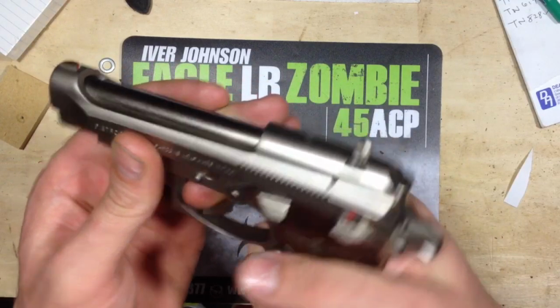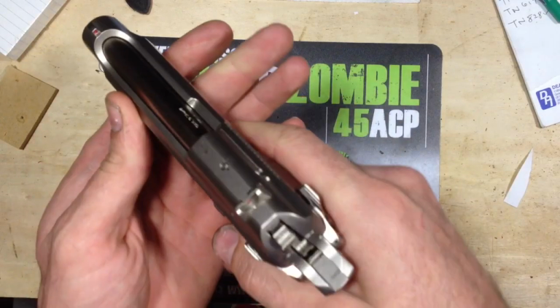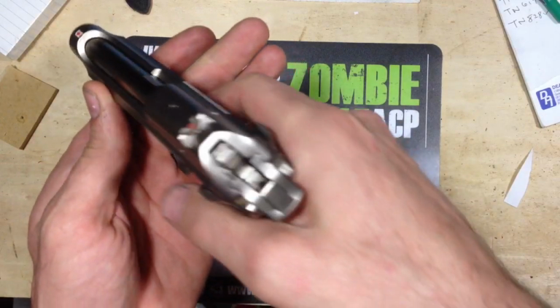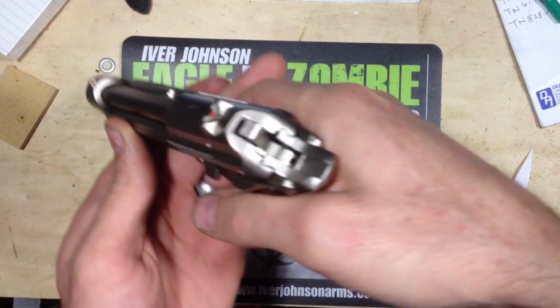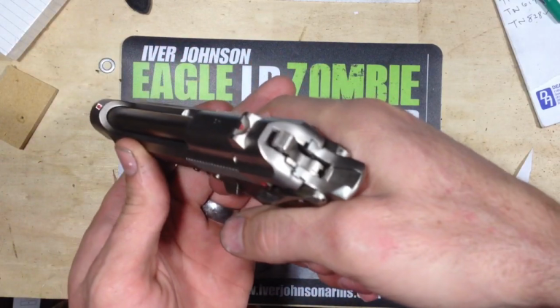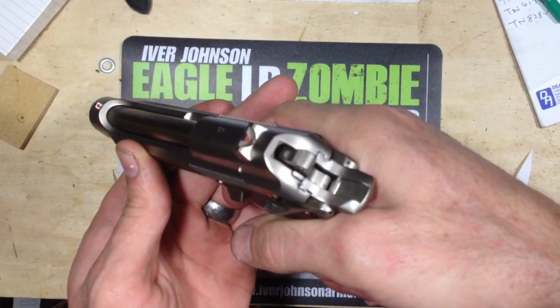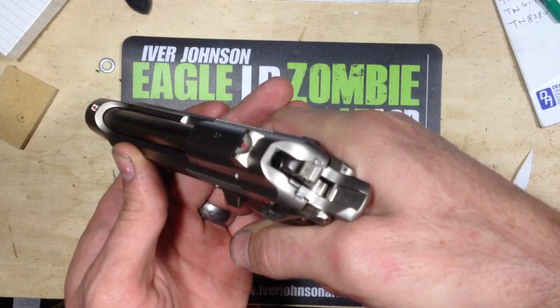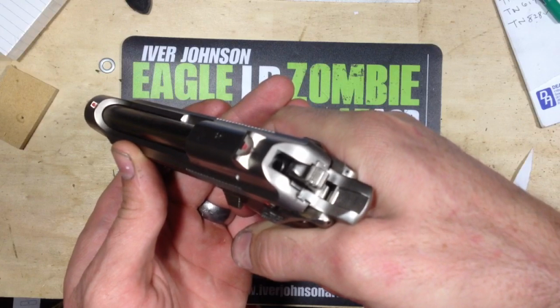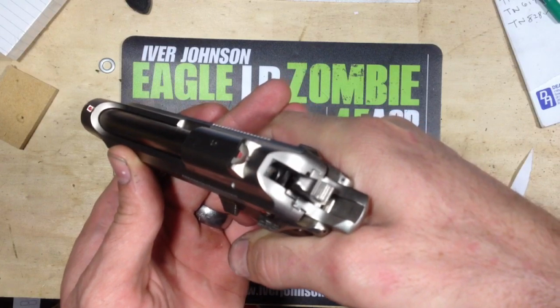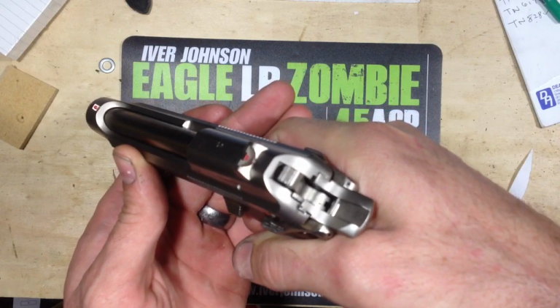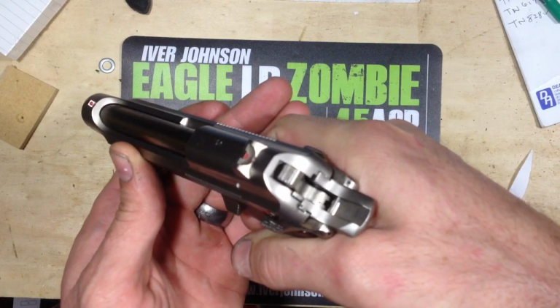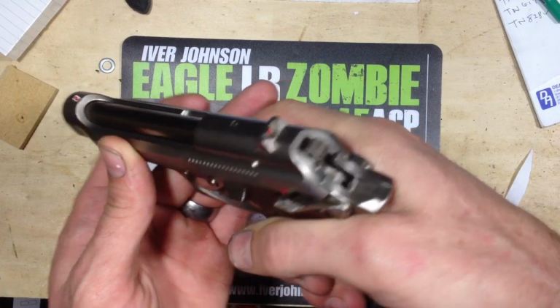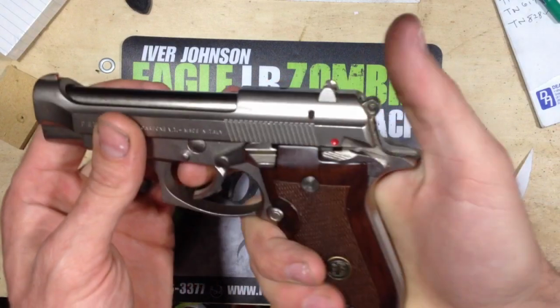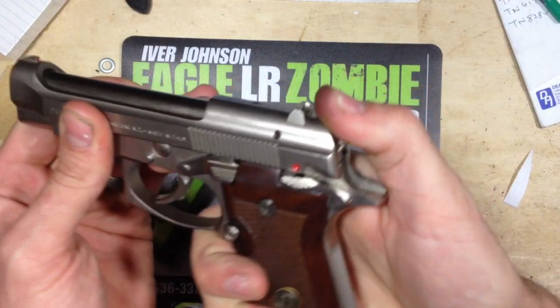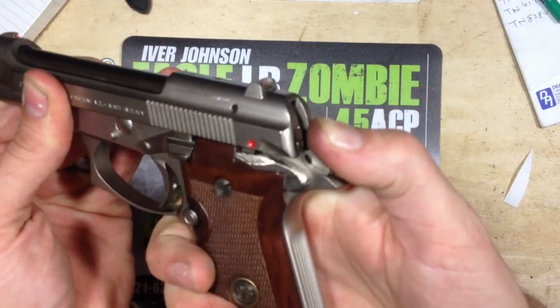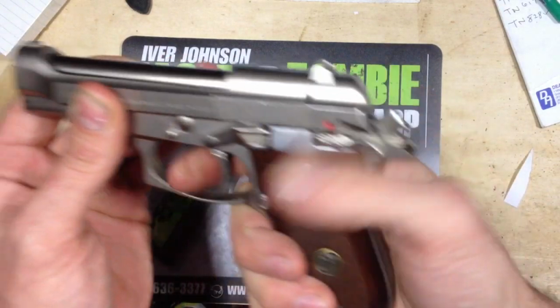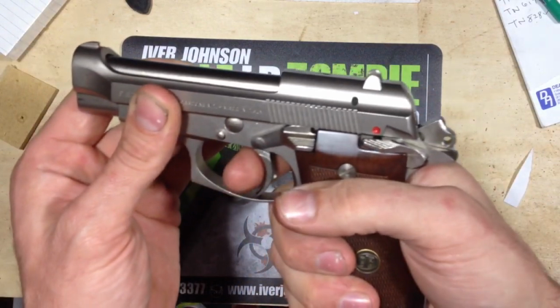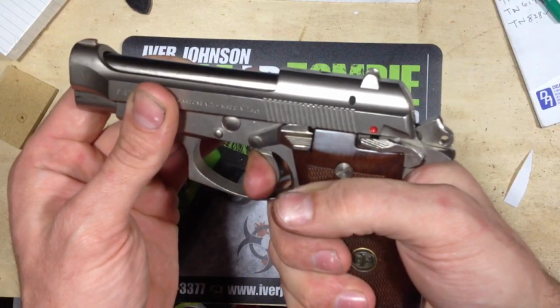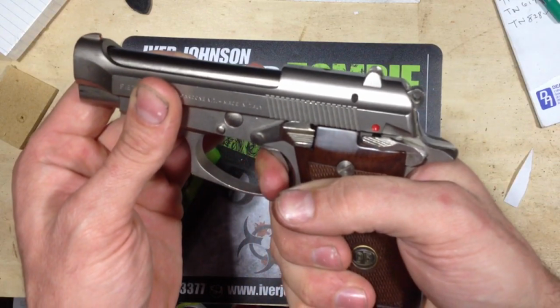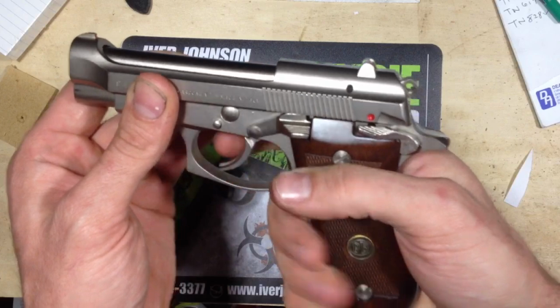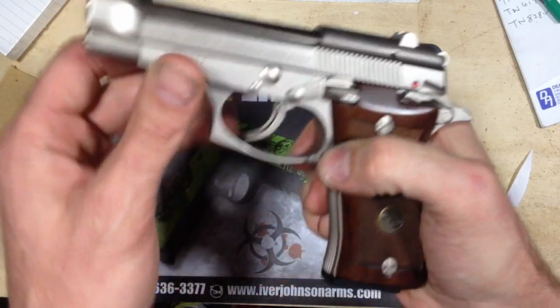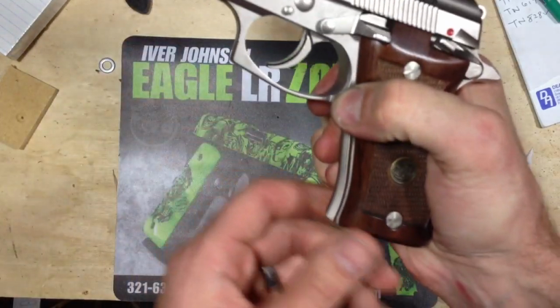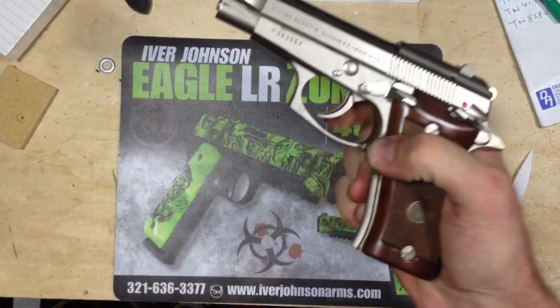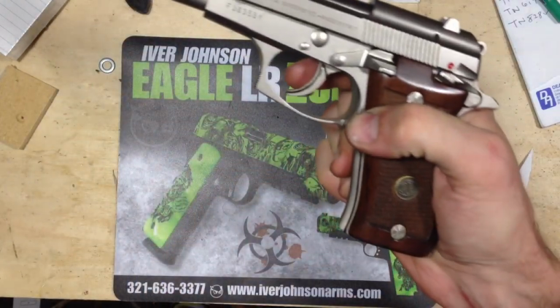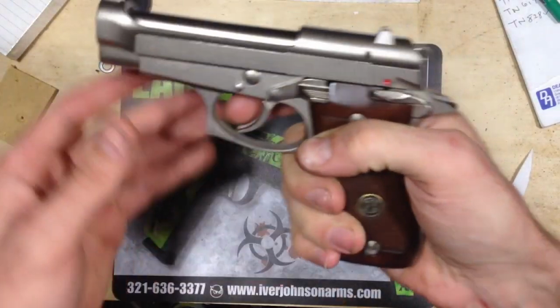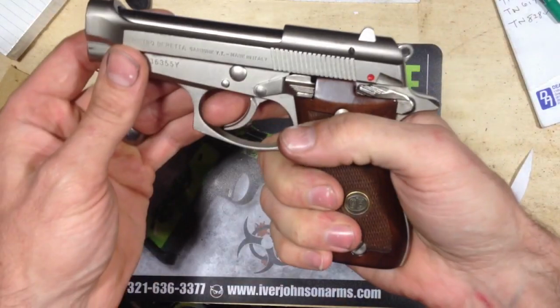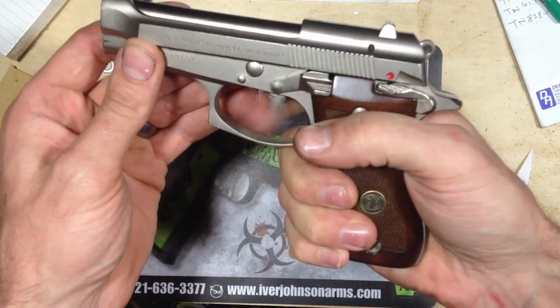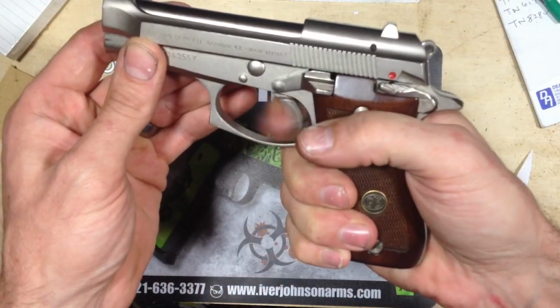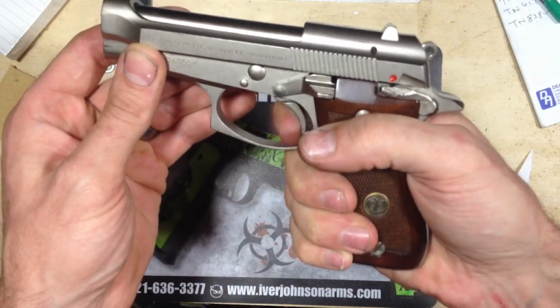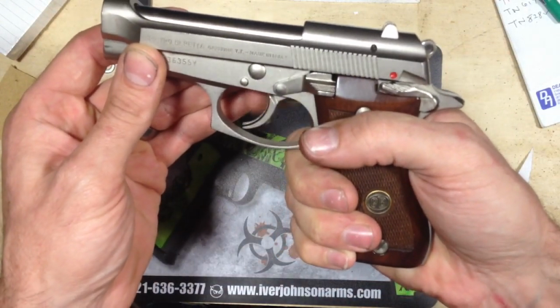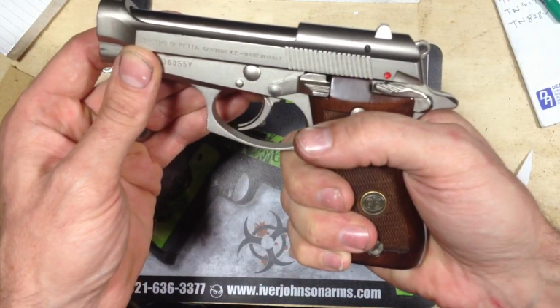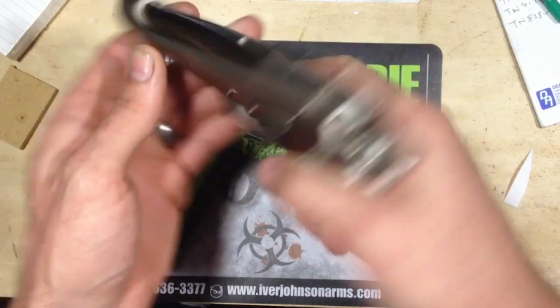It's your typical Beretta style double action. And without a magazine, it doesn't fire.